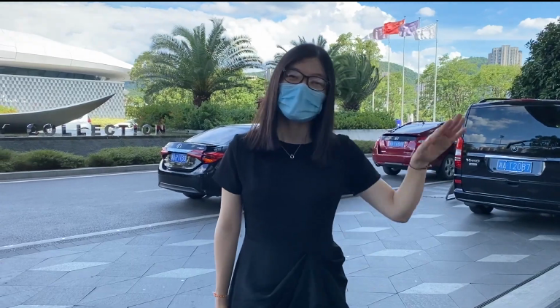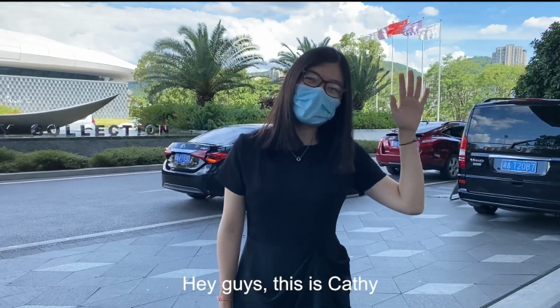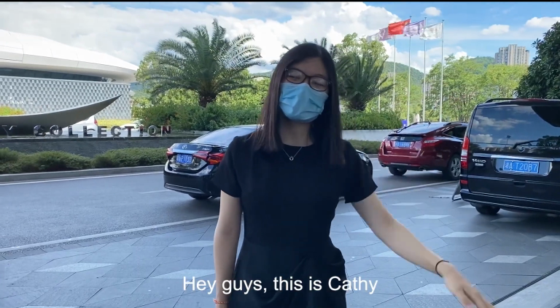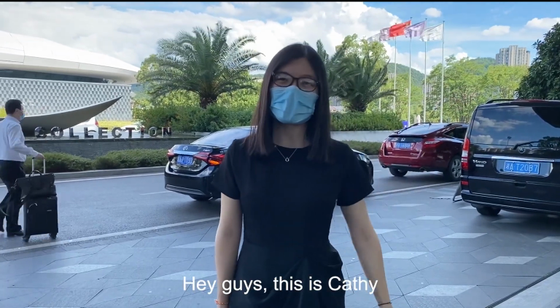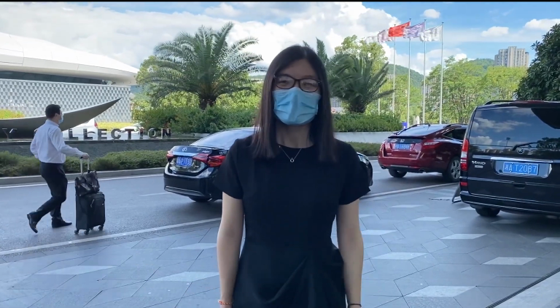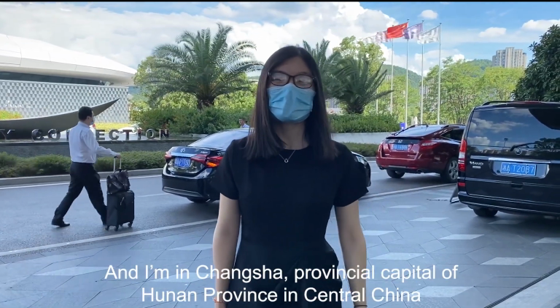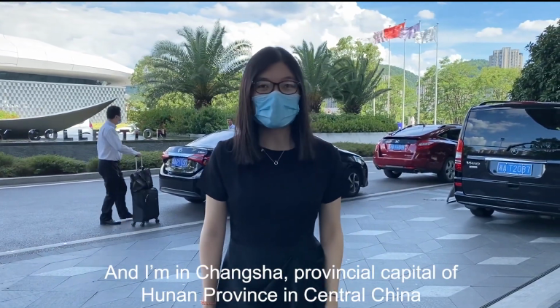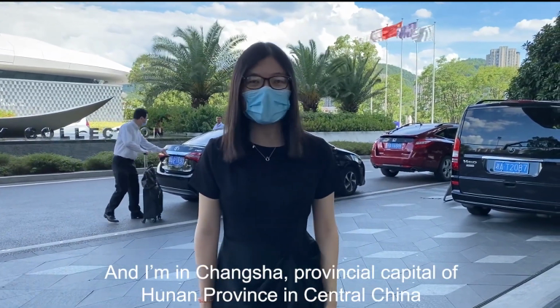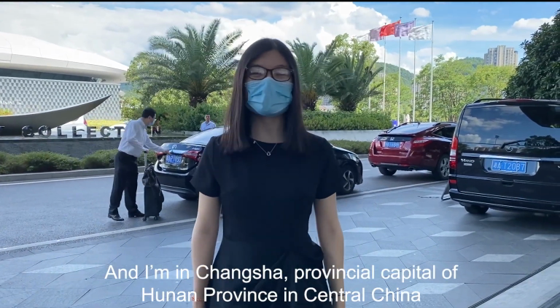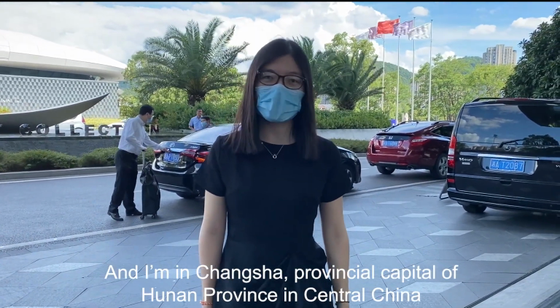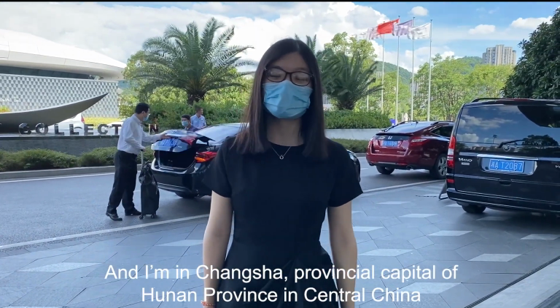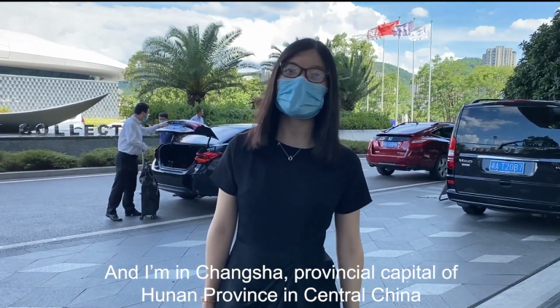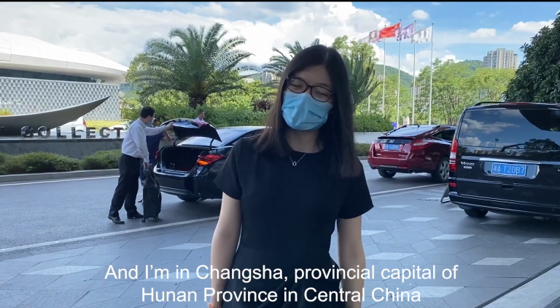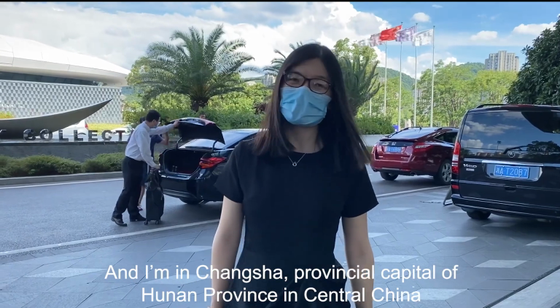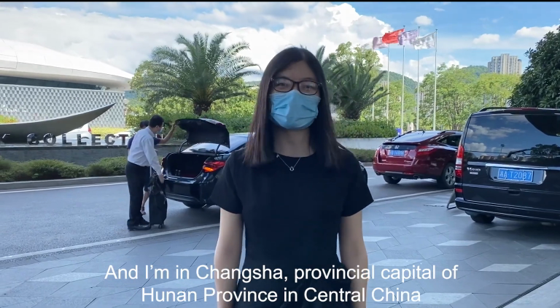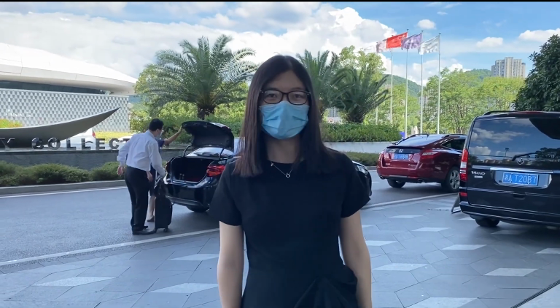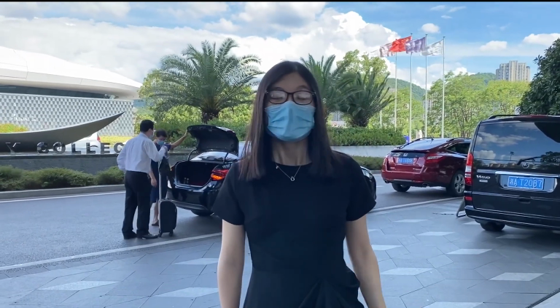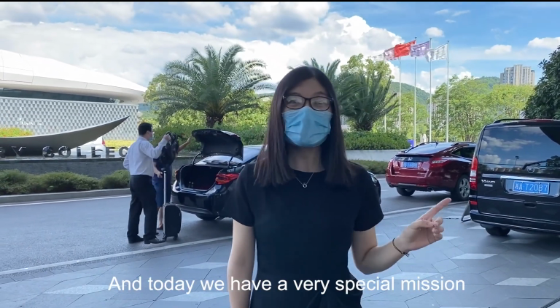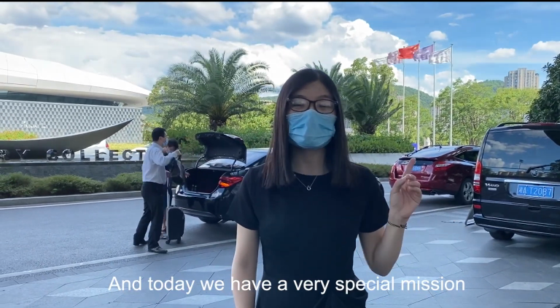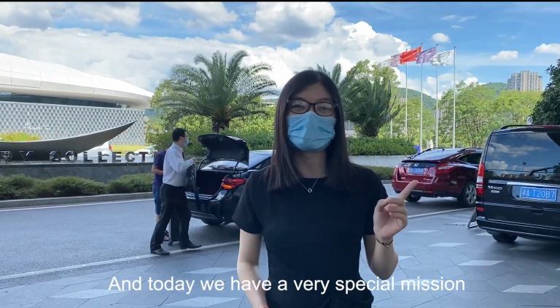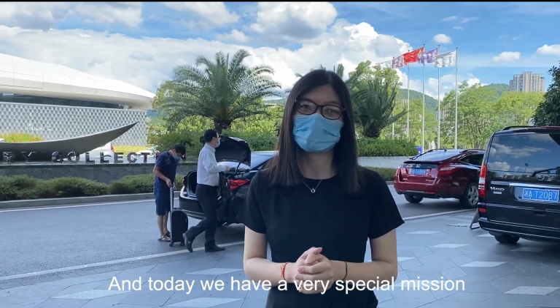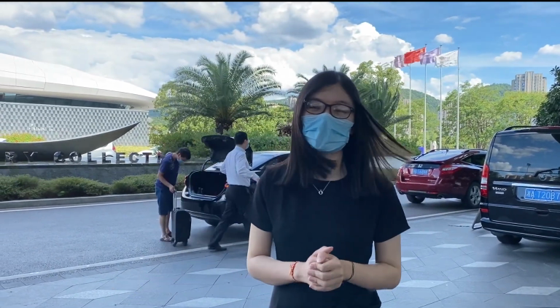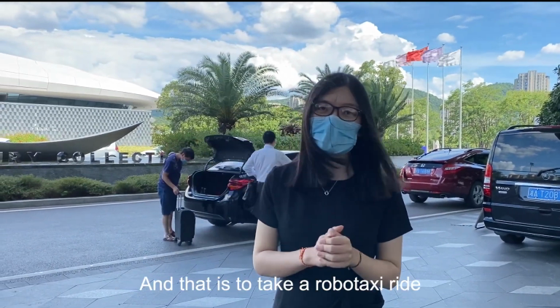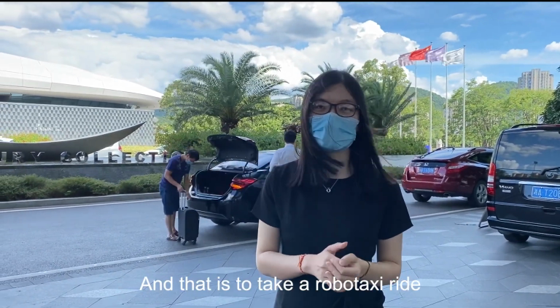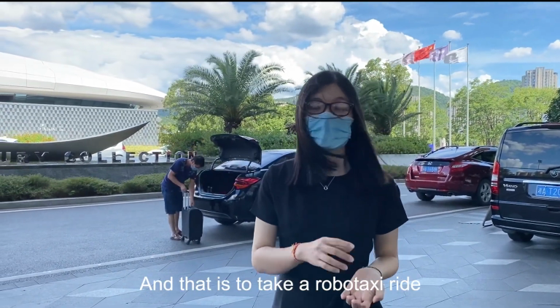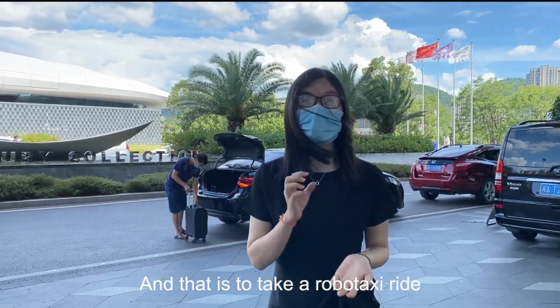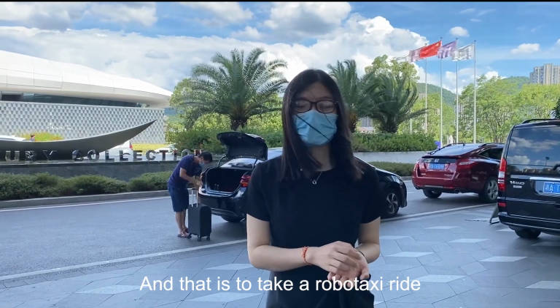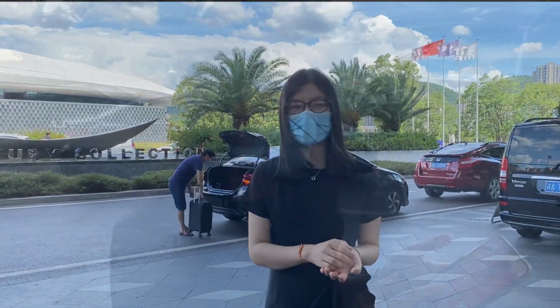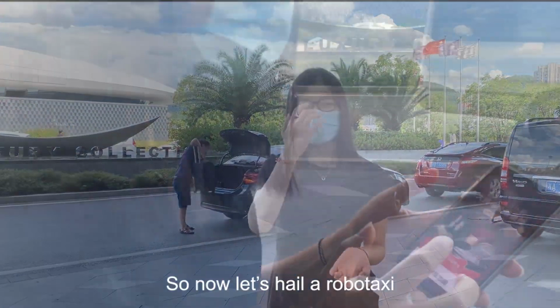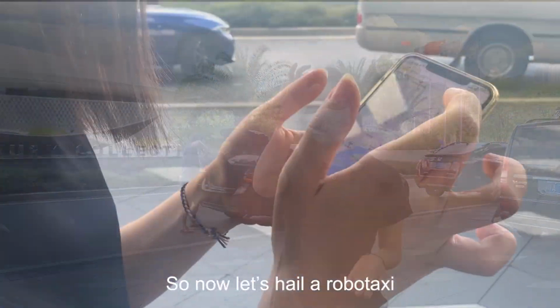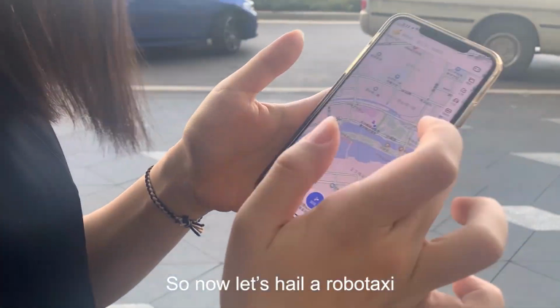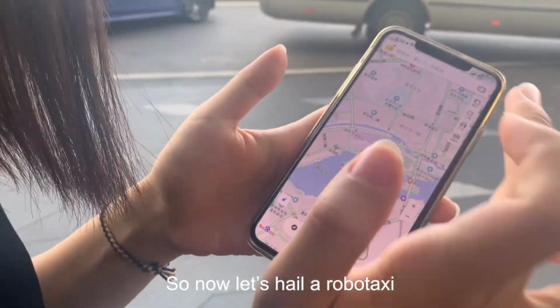Hey guys, this is Kathy and I'm now in Changsha, the provincial capital of Hunan Province in central China. Today we have a very special mission, and that is to take a robo taxi ride. So now let's hail a robo taxi.